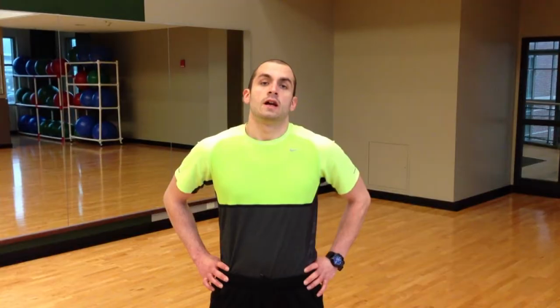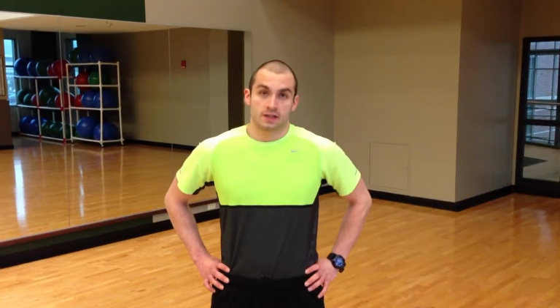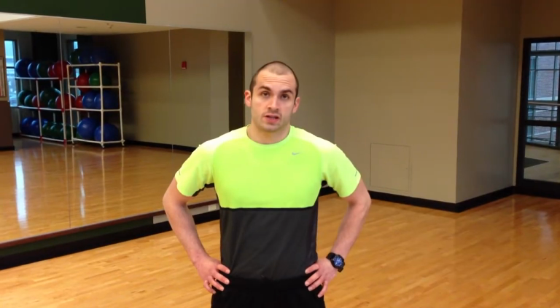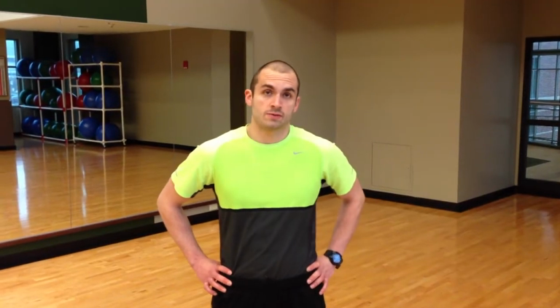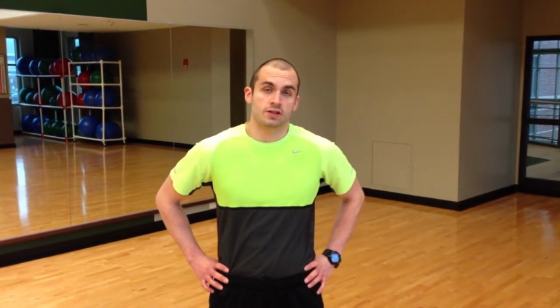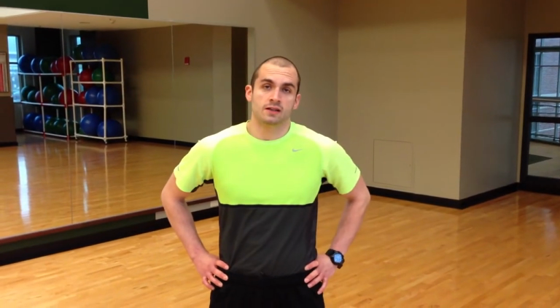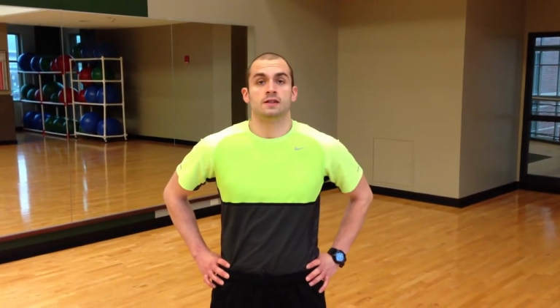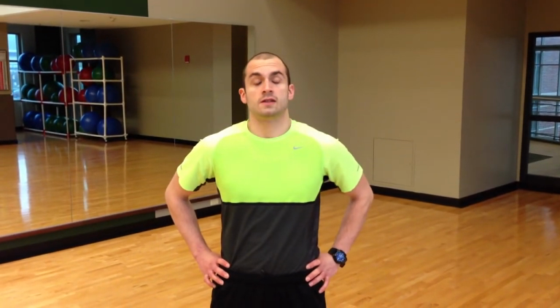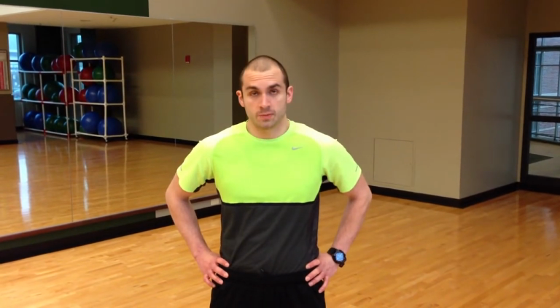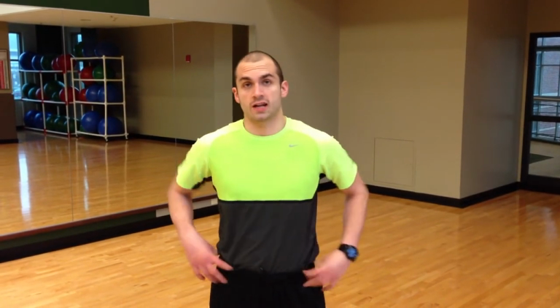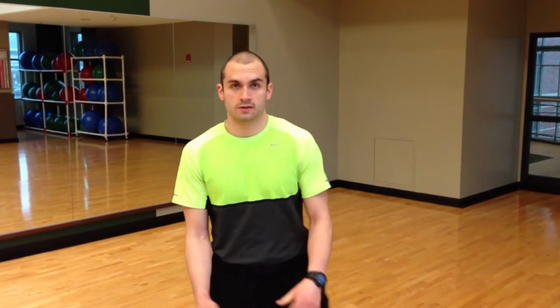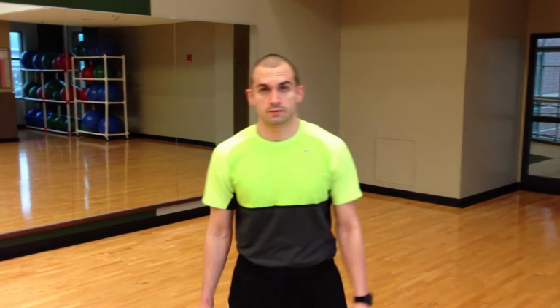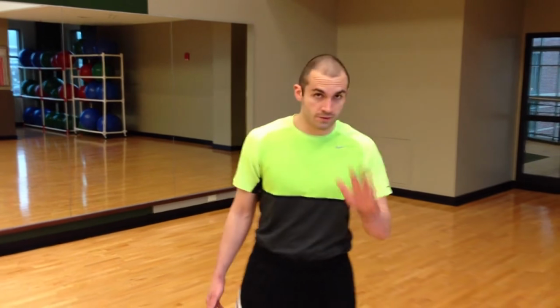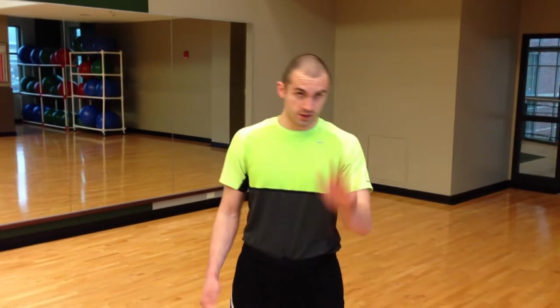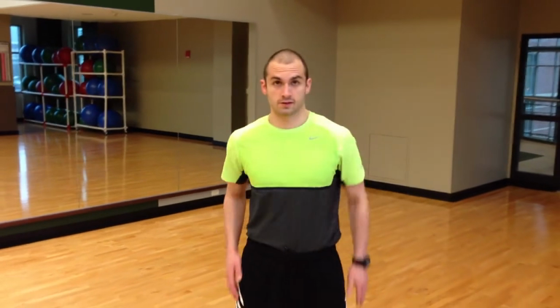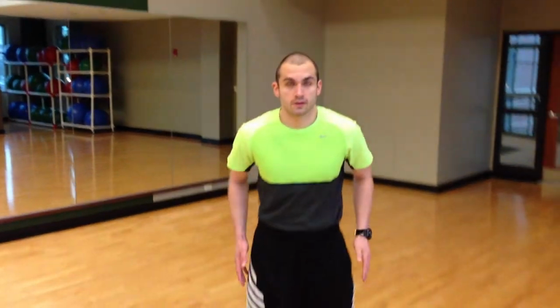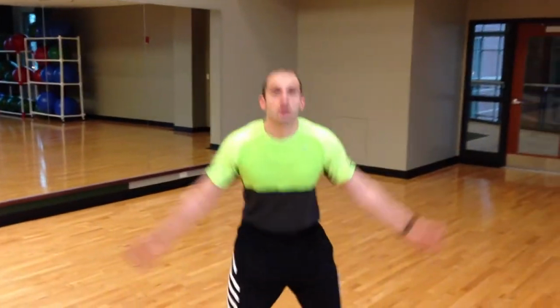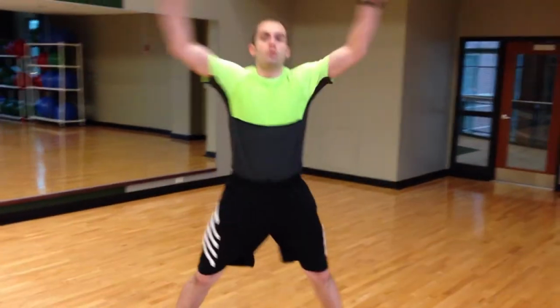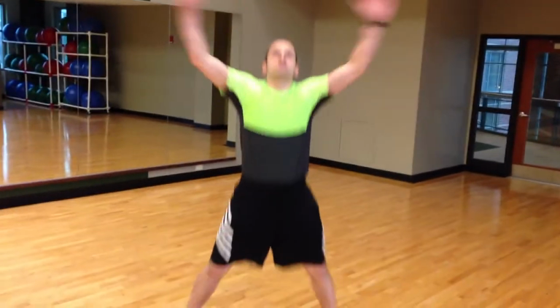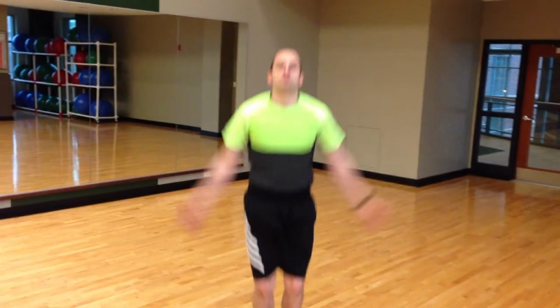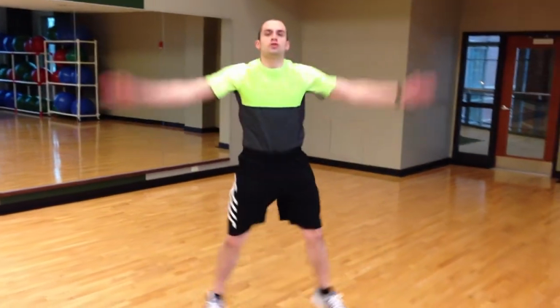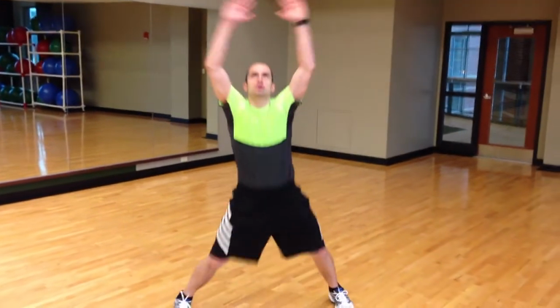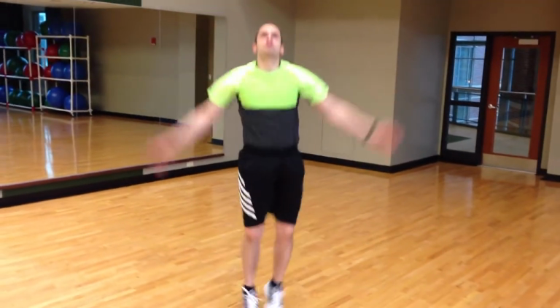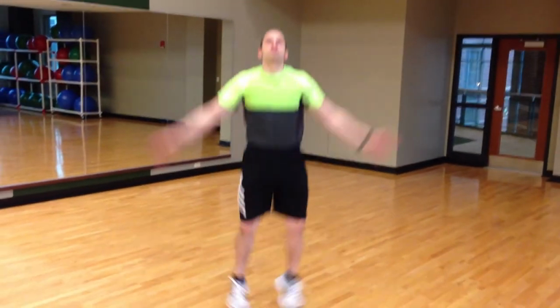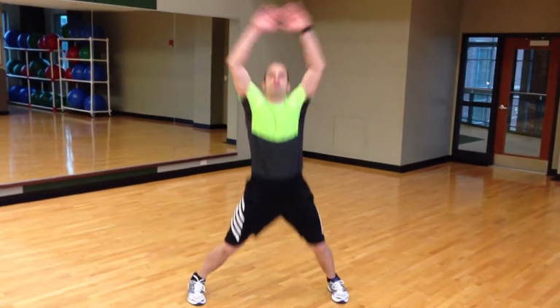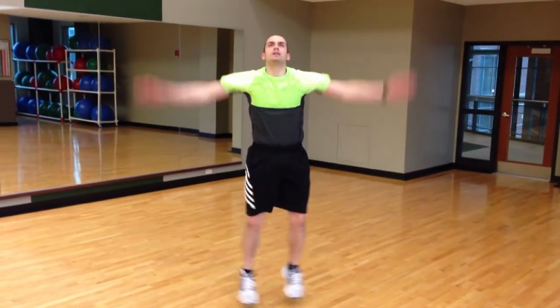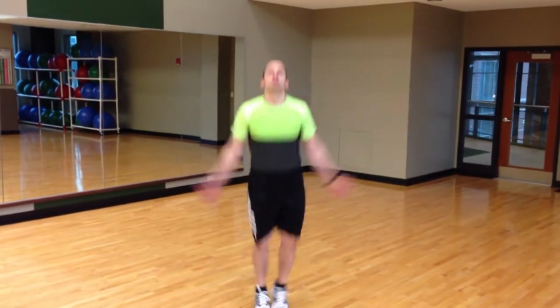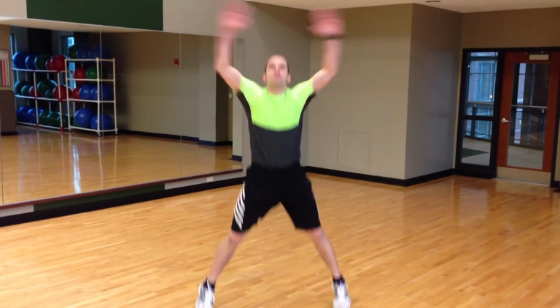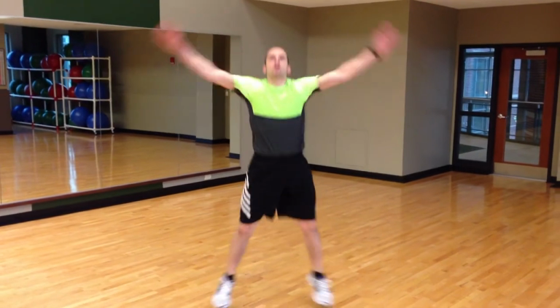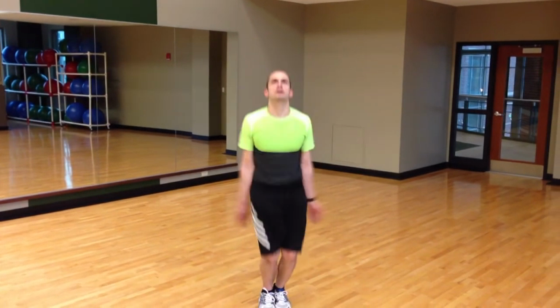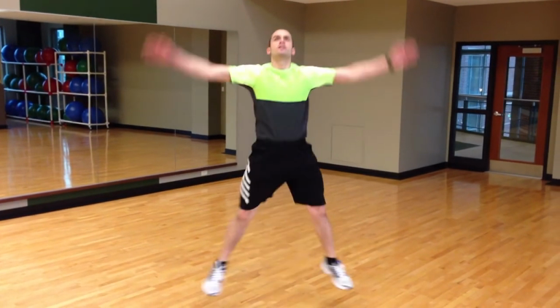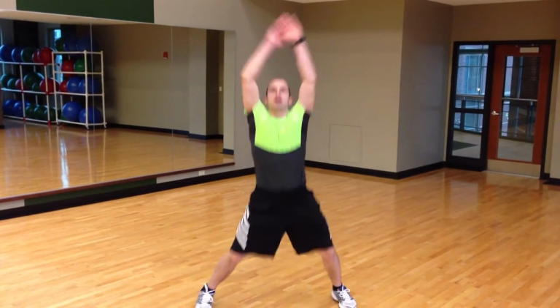The next exercise I'm going to show you today is the jumping jack. We're going to do 5 of these. 1, 2, 3, 4, 5.